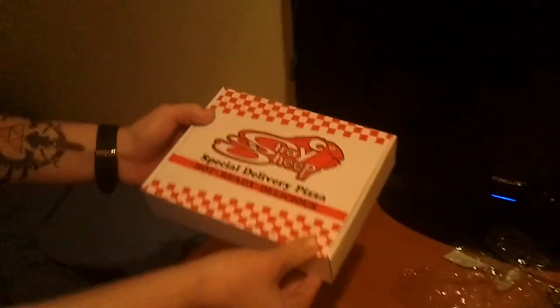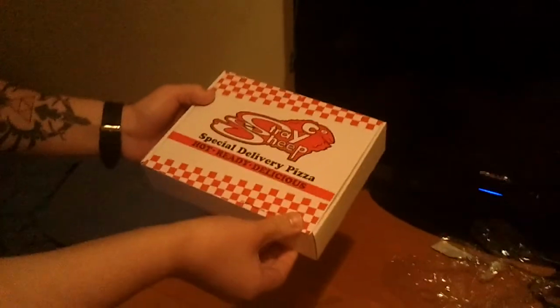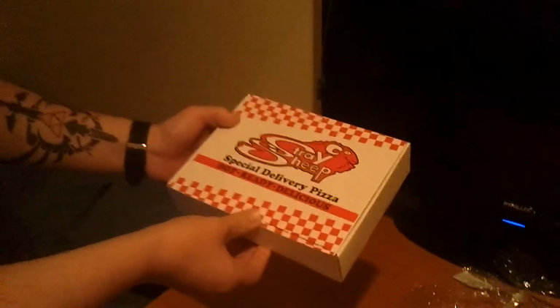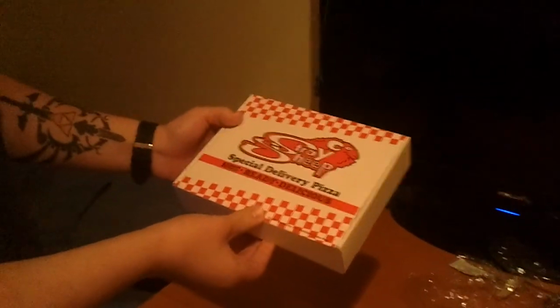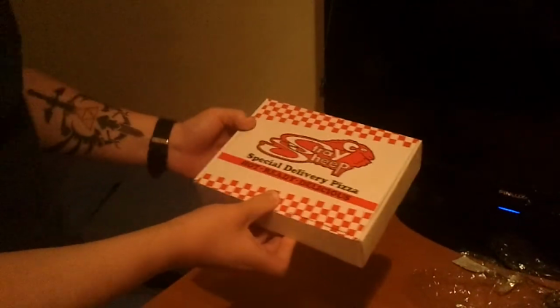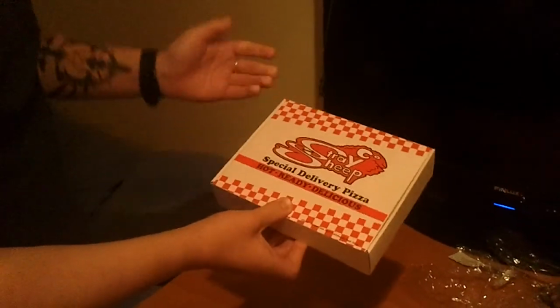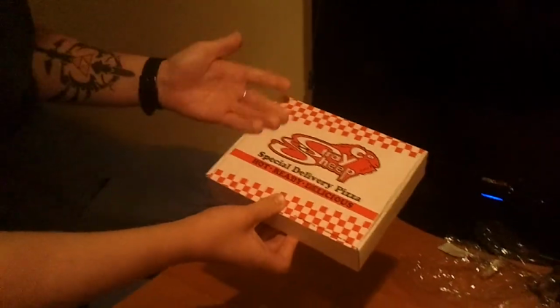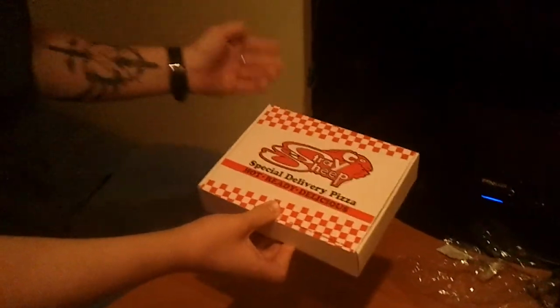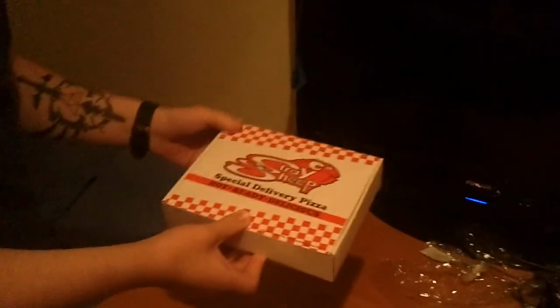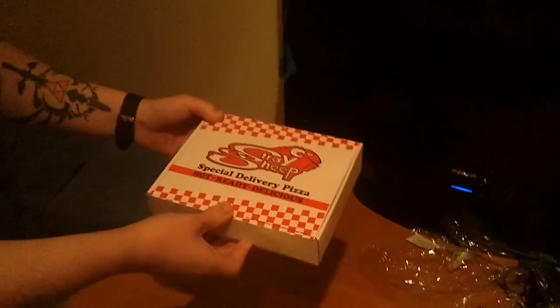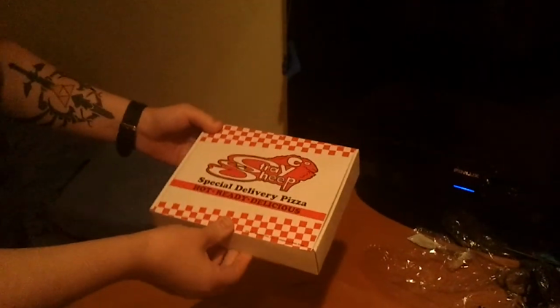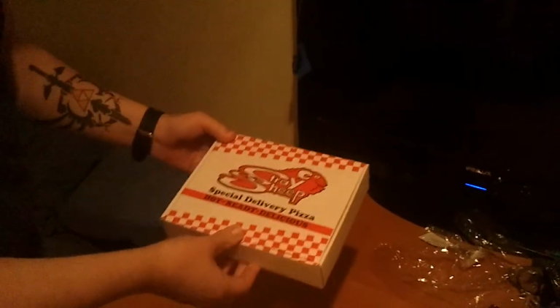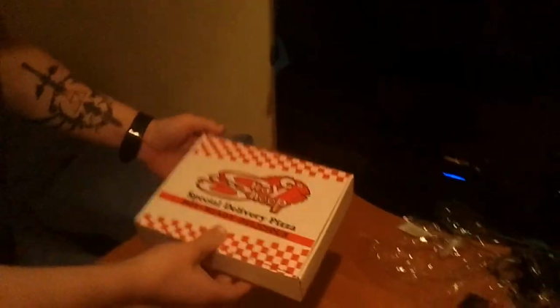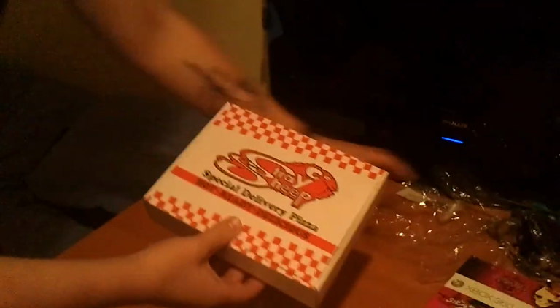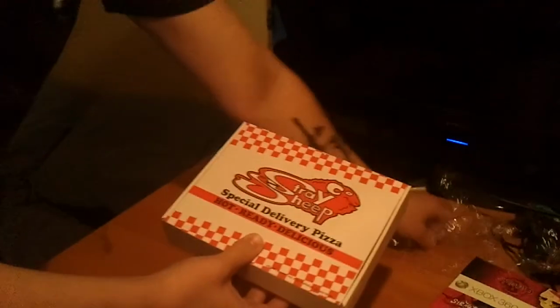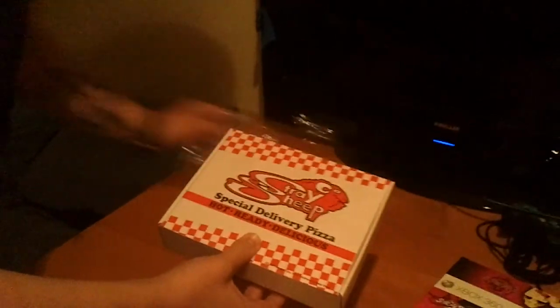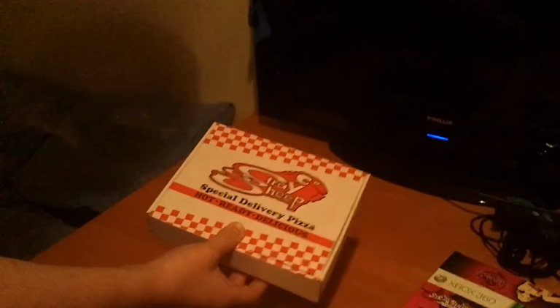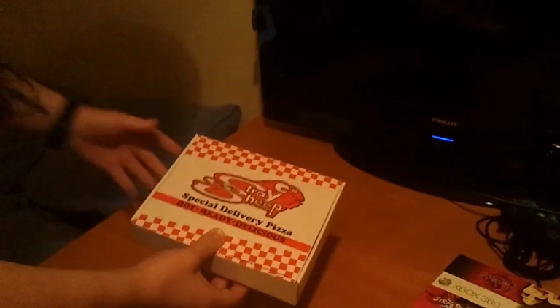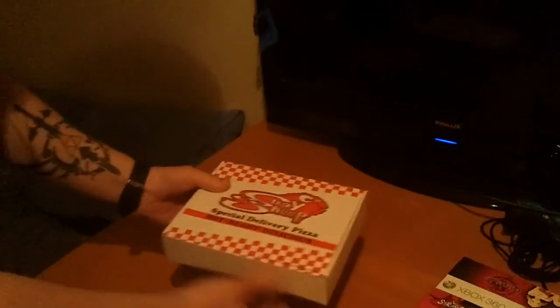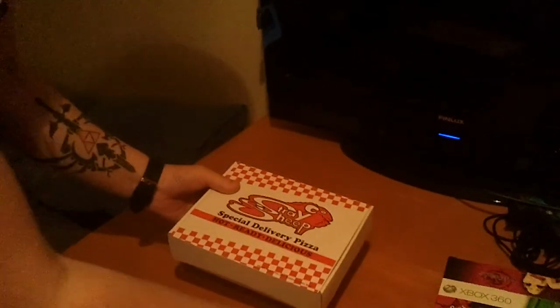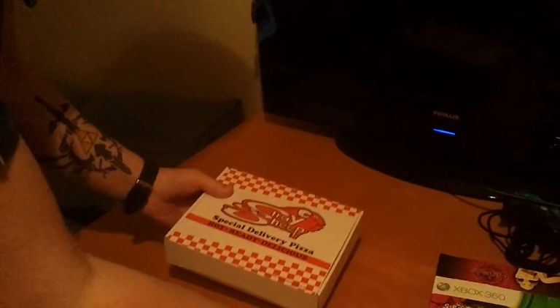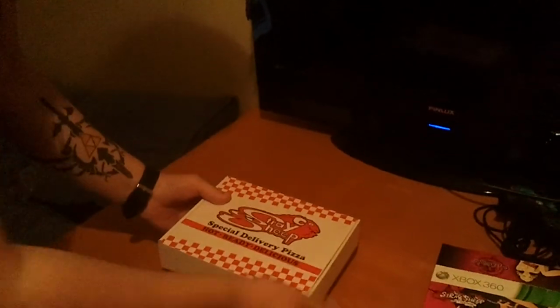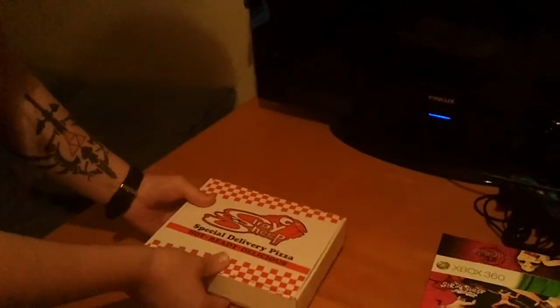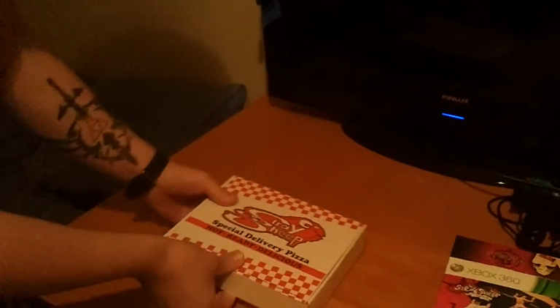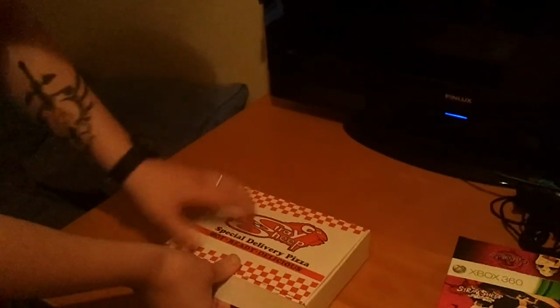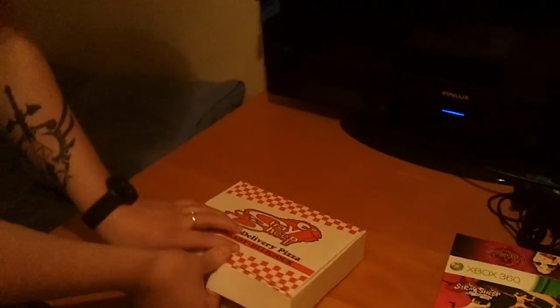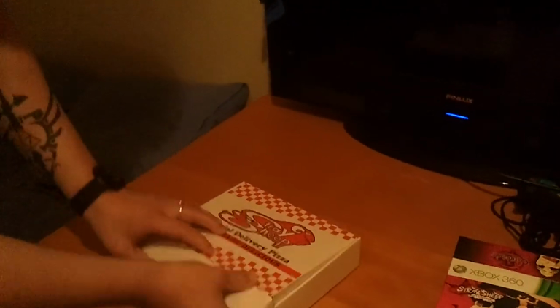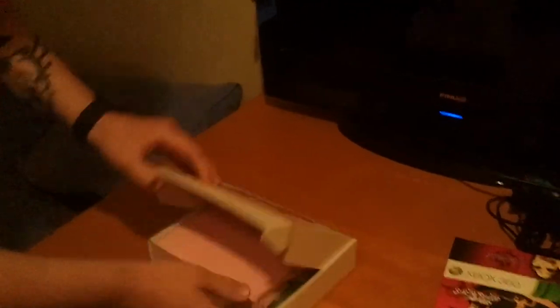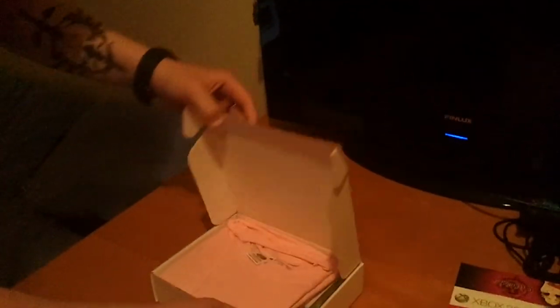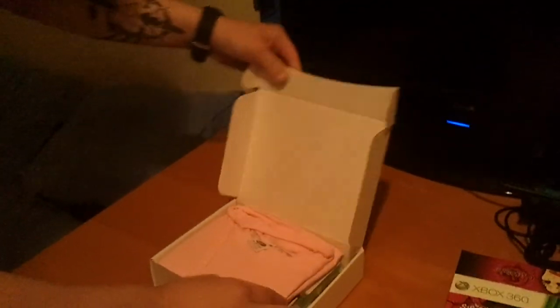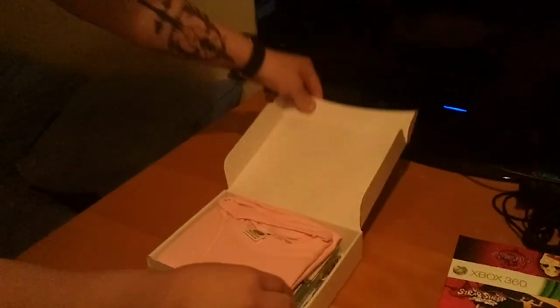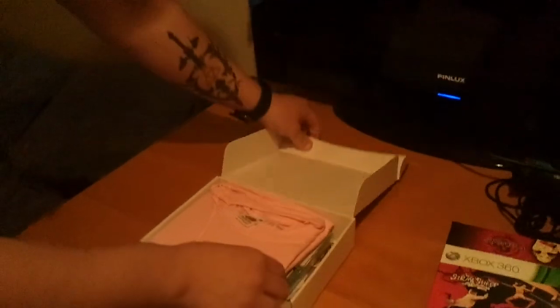I heard that the whole game is actually inside a pizza cardboard, so I don't know. This will be awesome then.